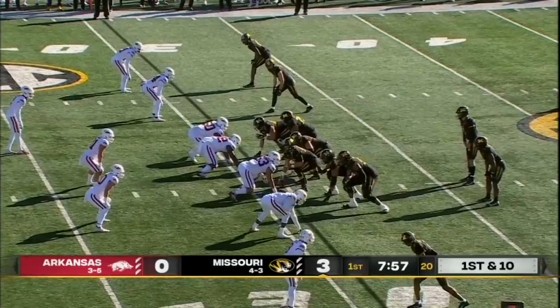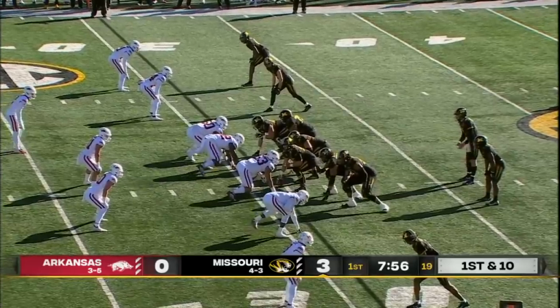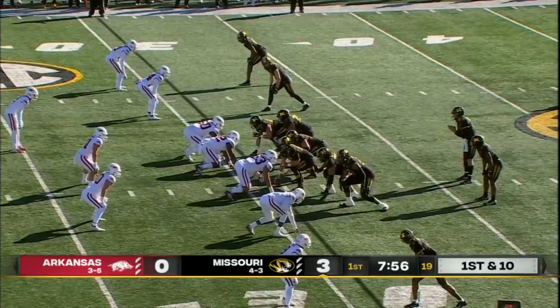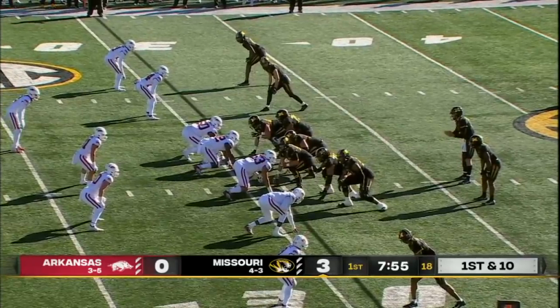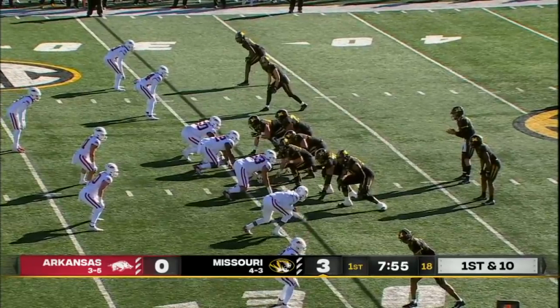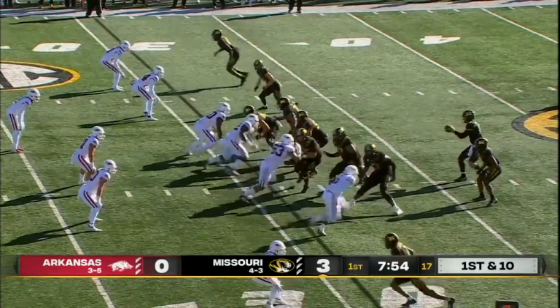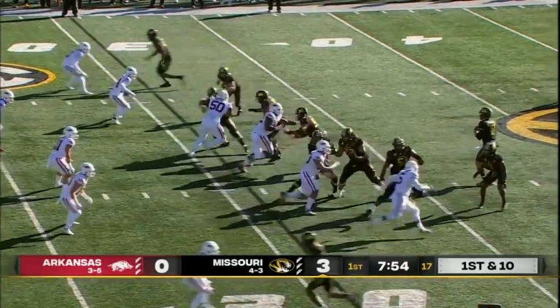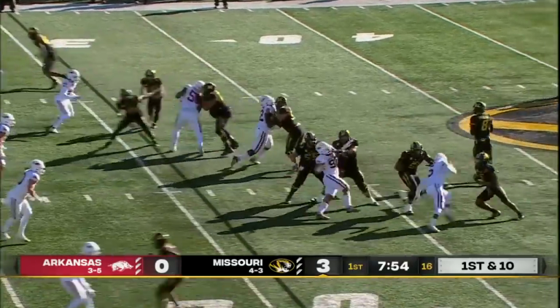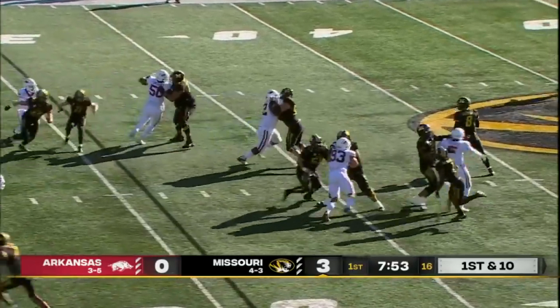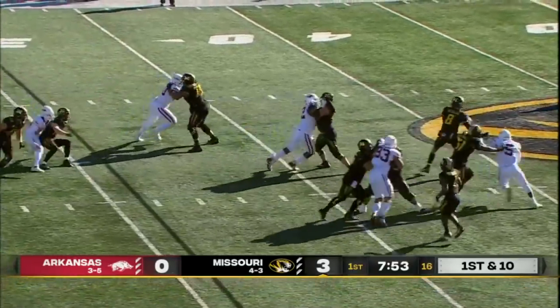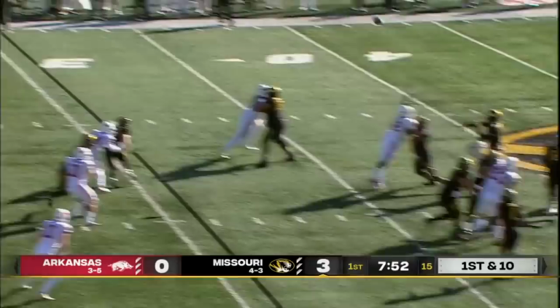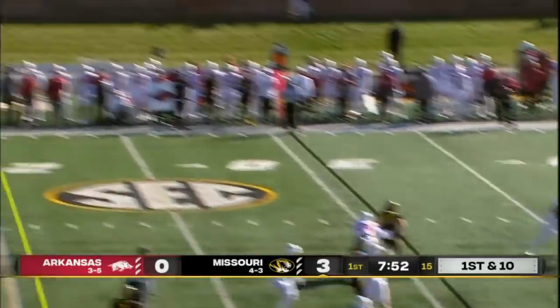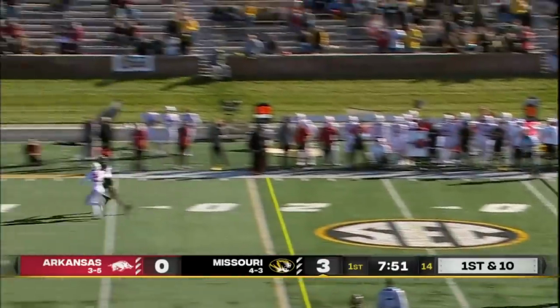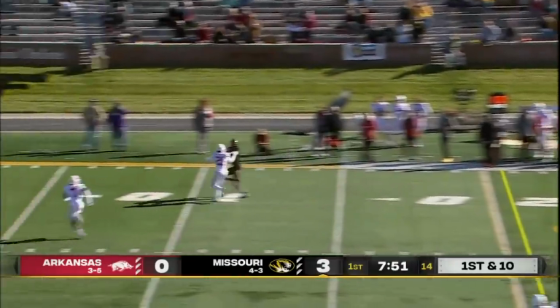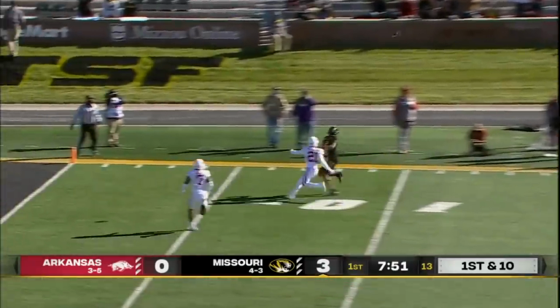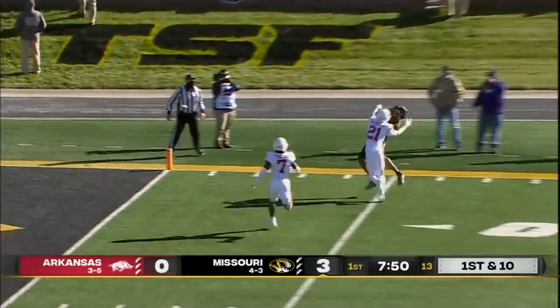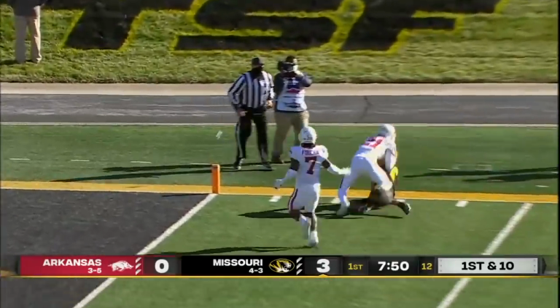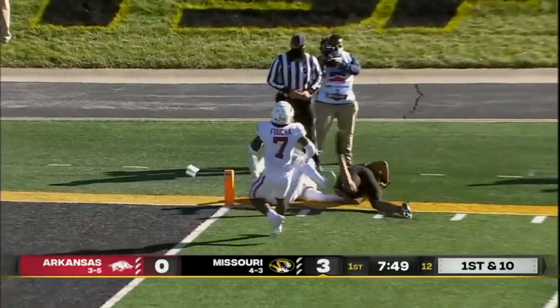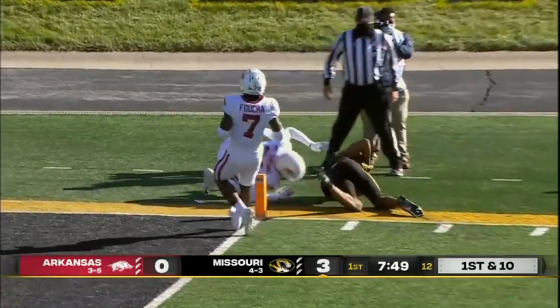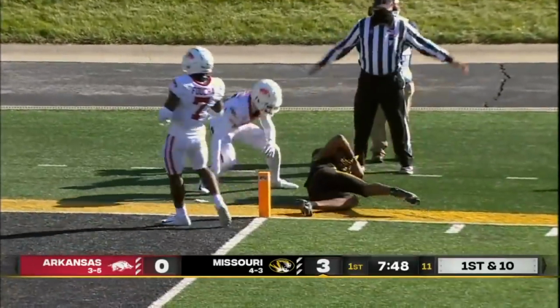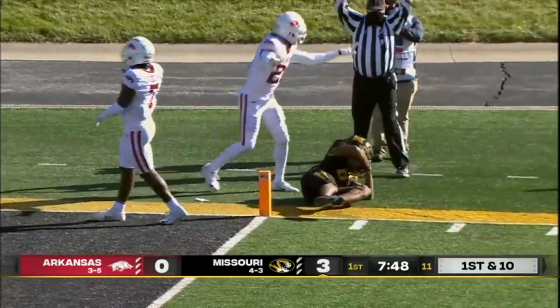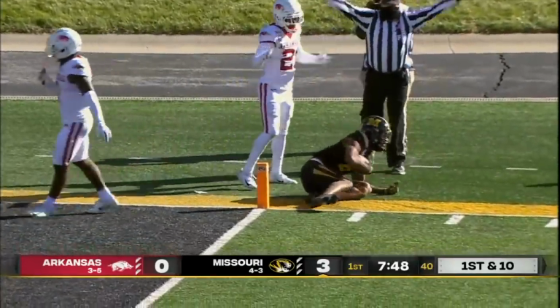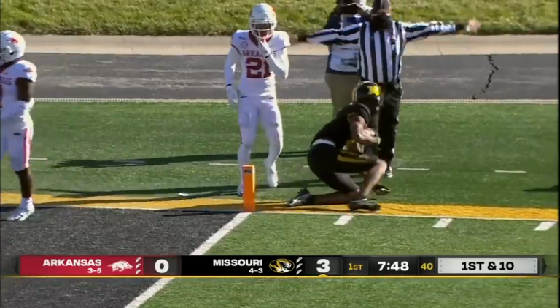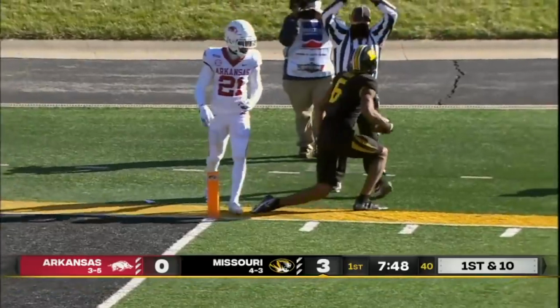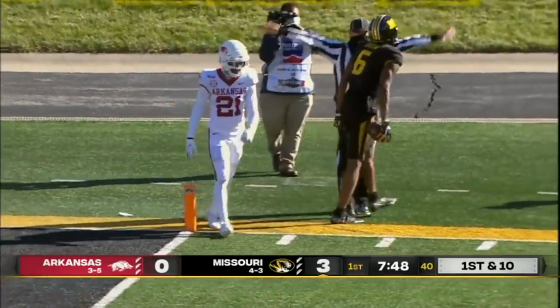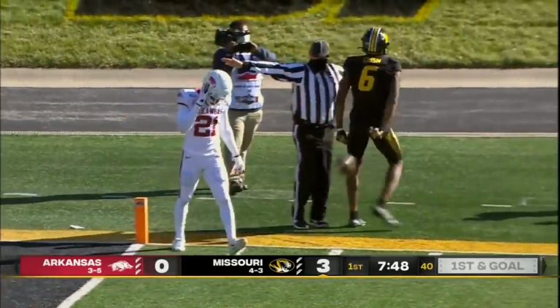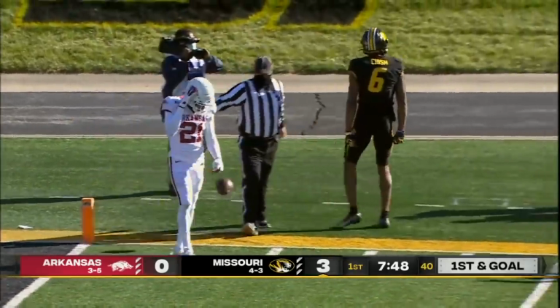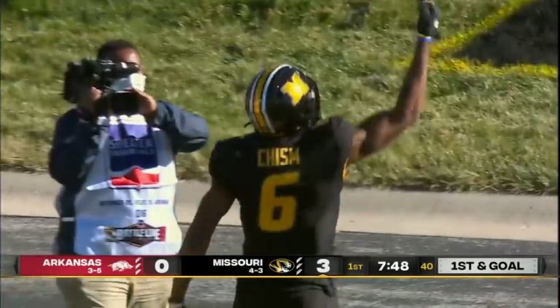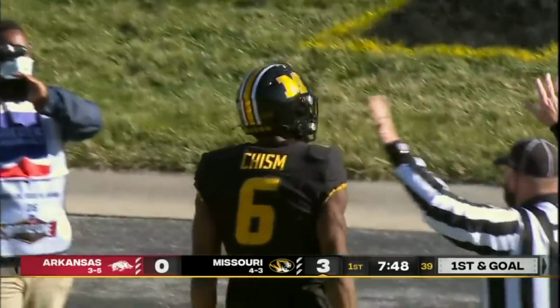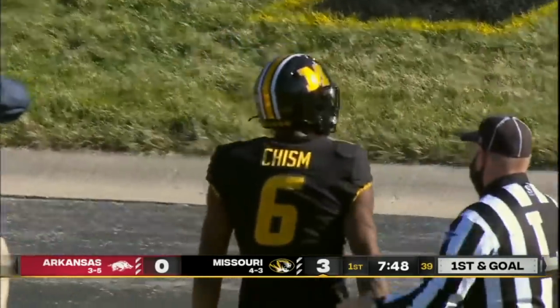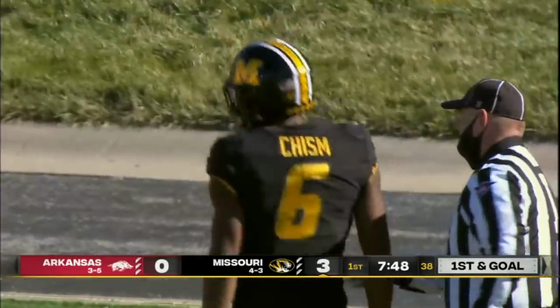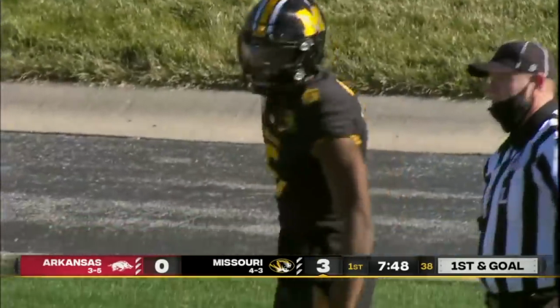Kentucky — they ran it 62 times against the Wildcats. But they will throw here on first down. Going up top, Bazelak, far side. Pass is caught by Kiki Chisholm inside the five. It'll be first and goal, Missouri.